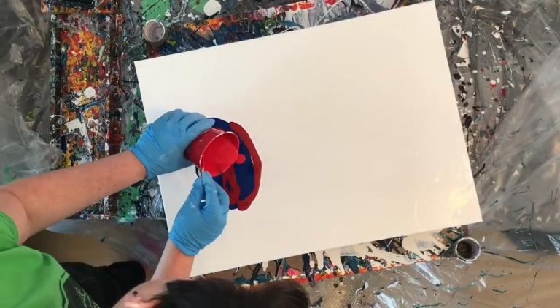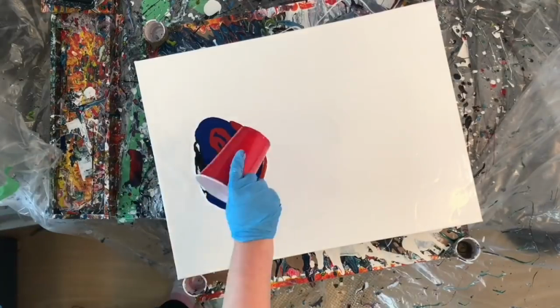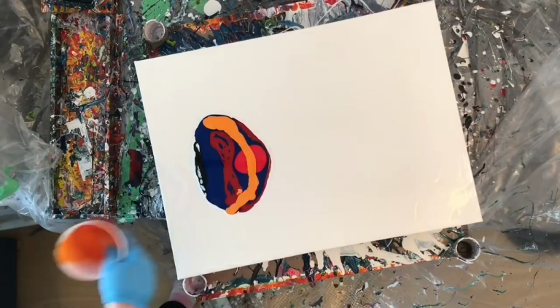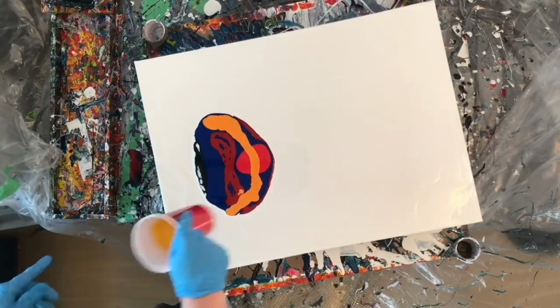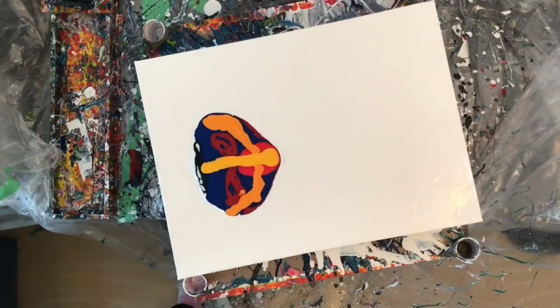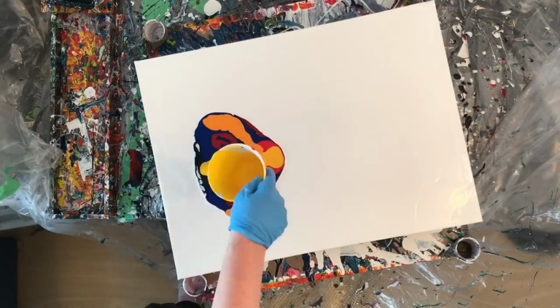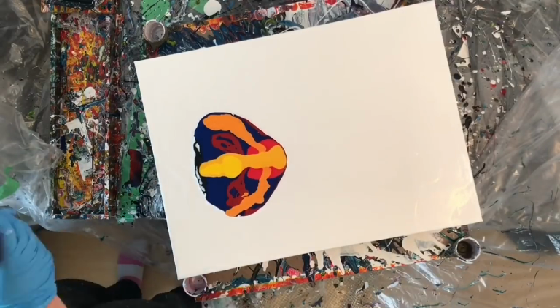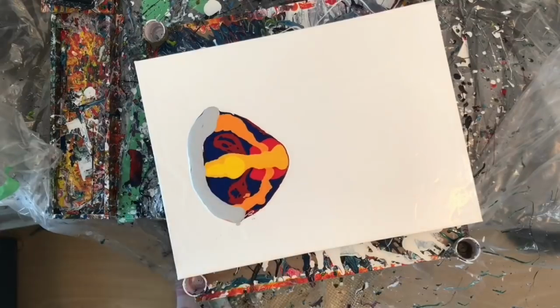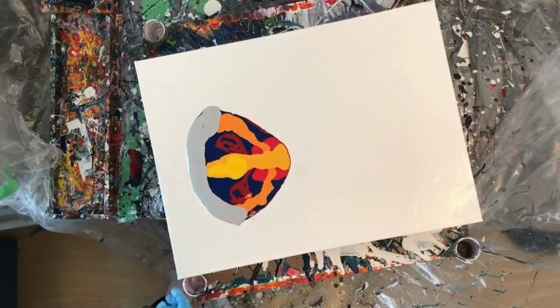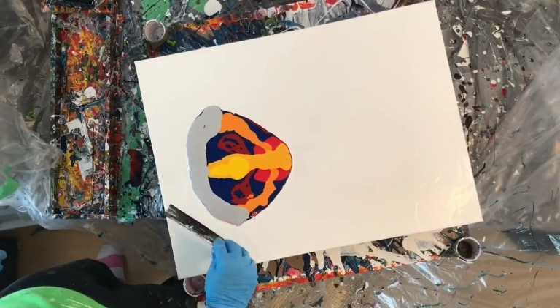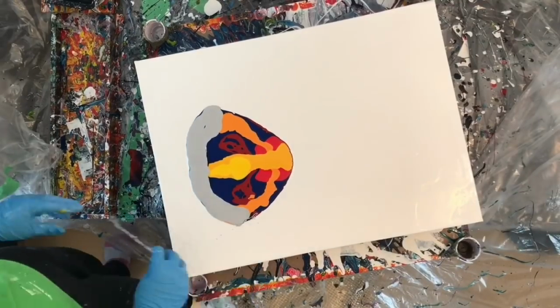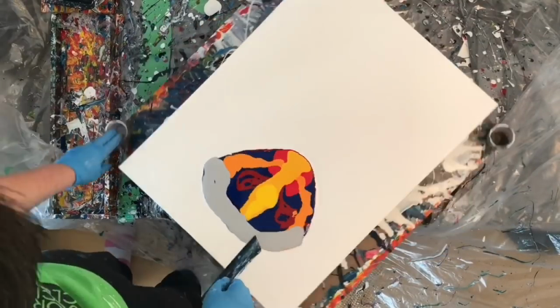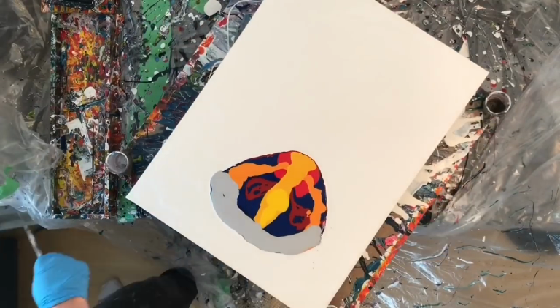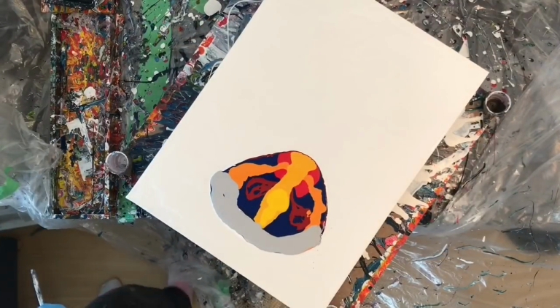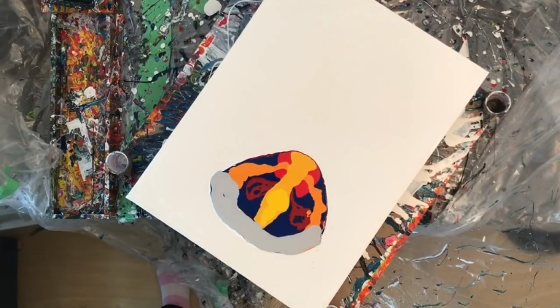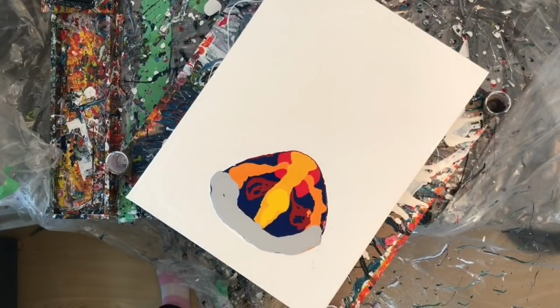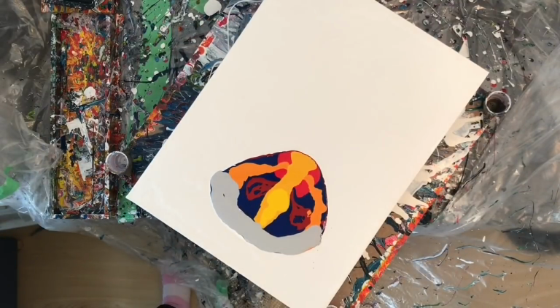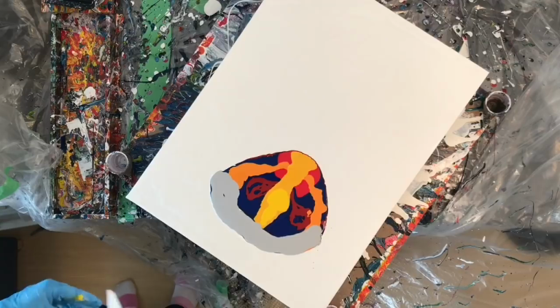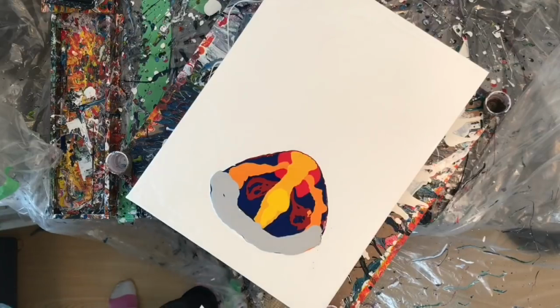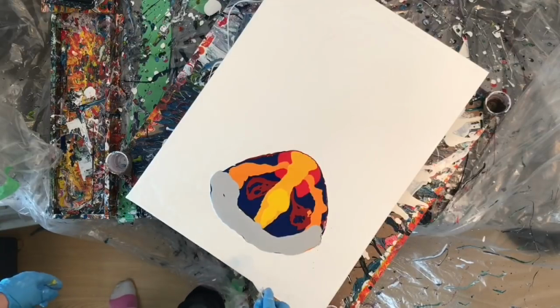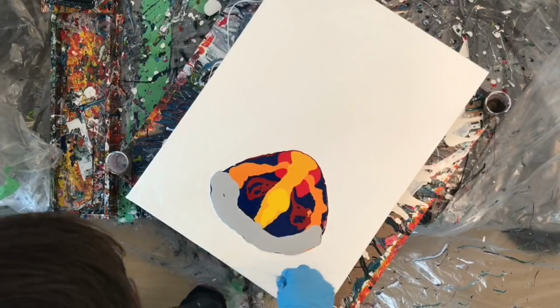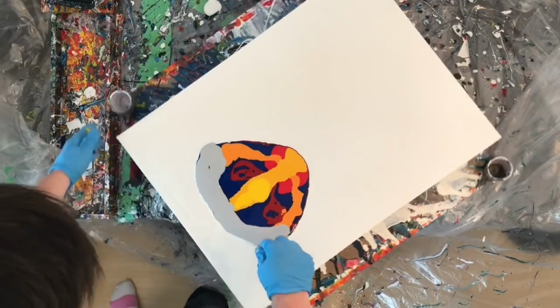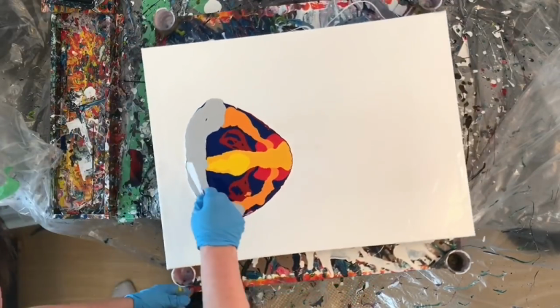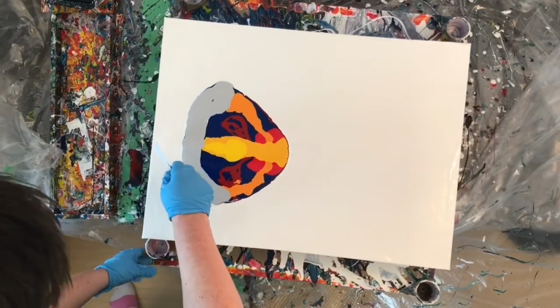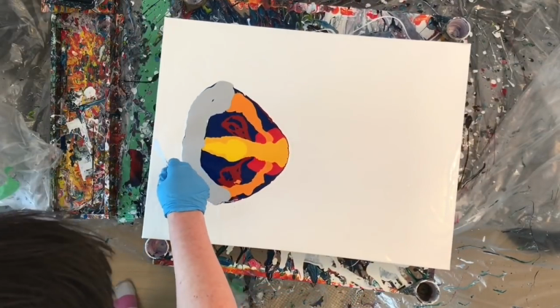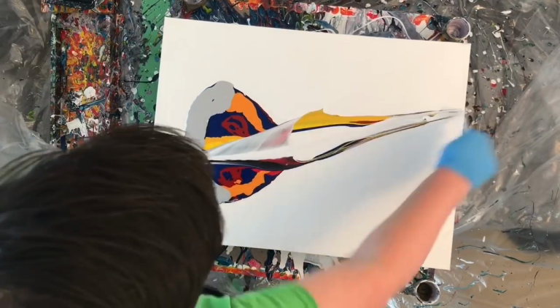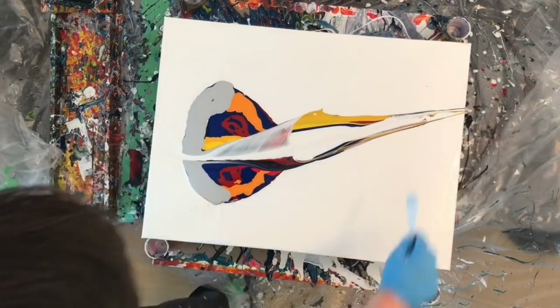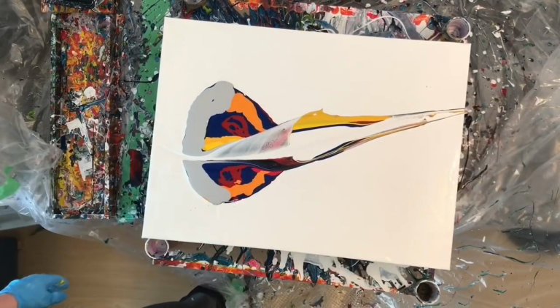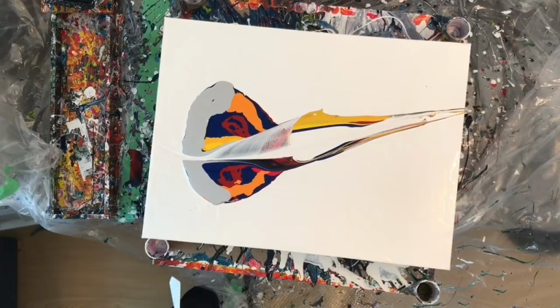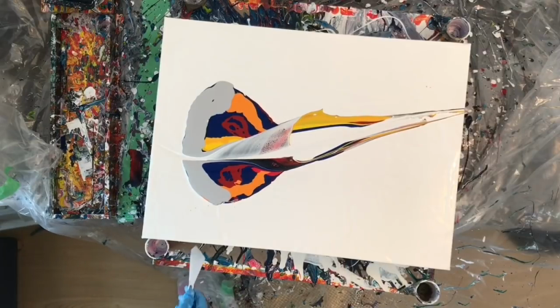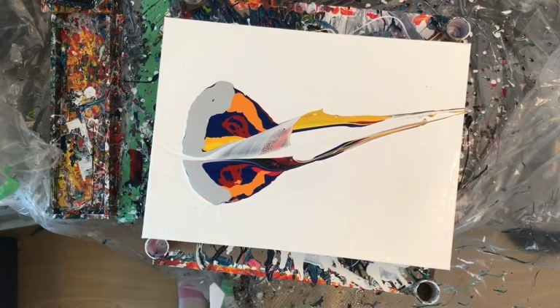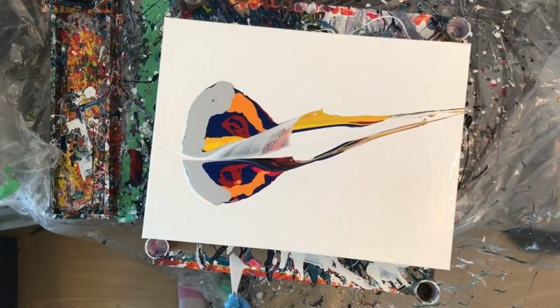I made myself a tangerine color, a yellow ochre, and then just a regular yellow. And then while I was at it I made a maroon color and a gray.